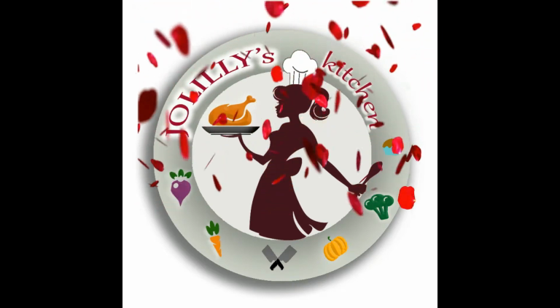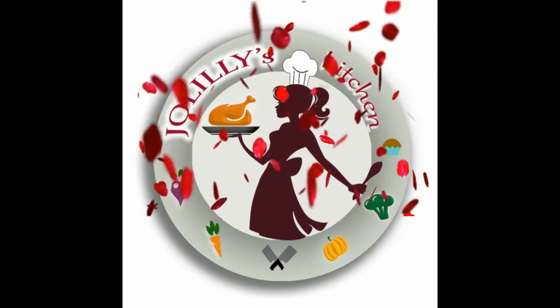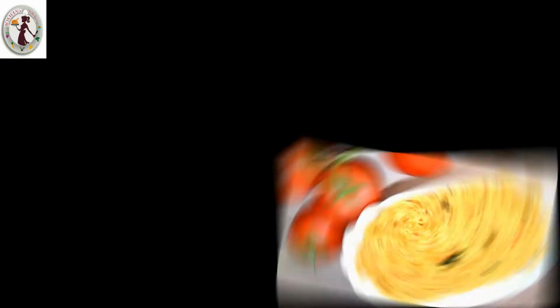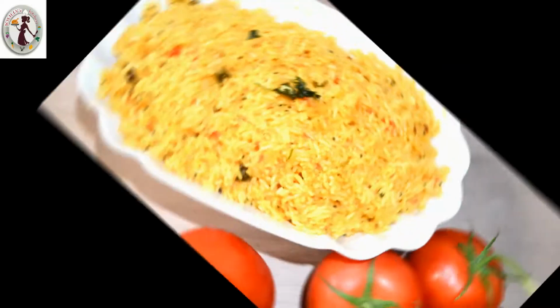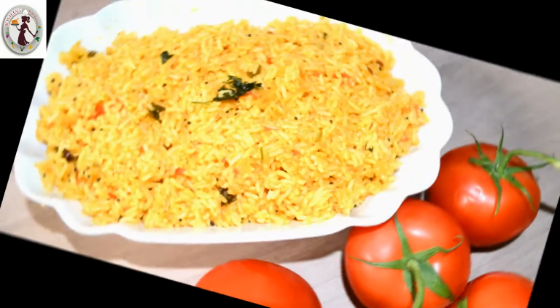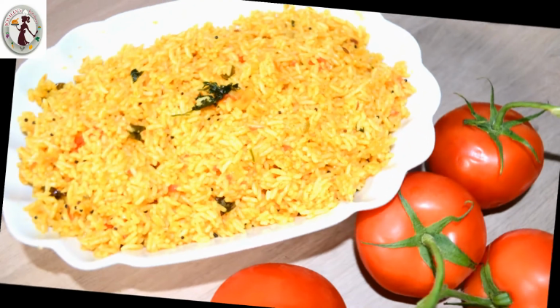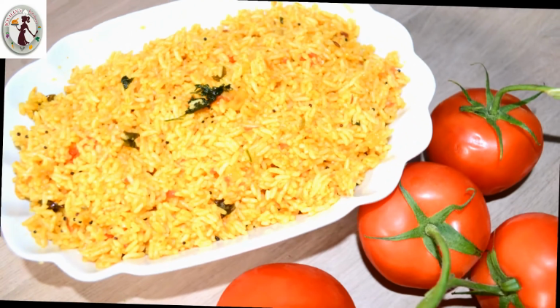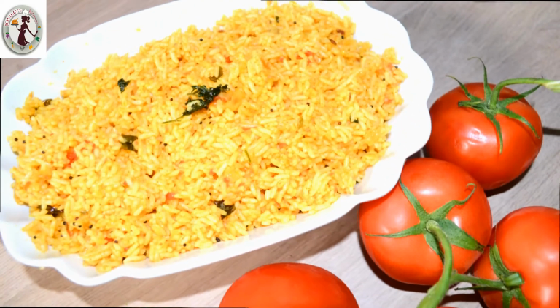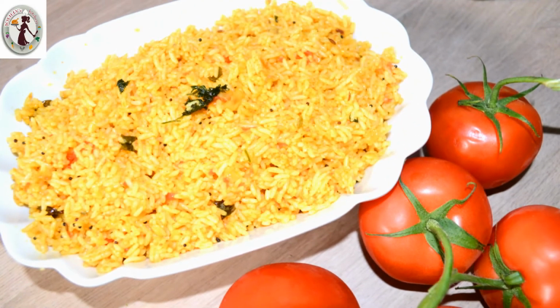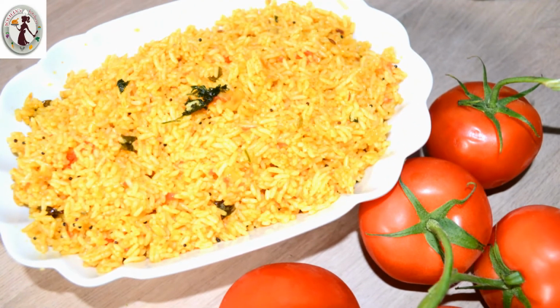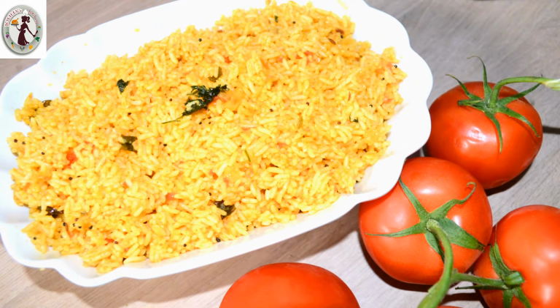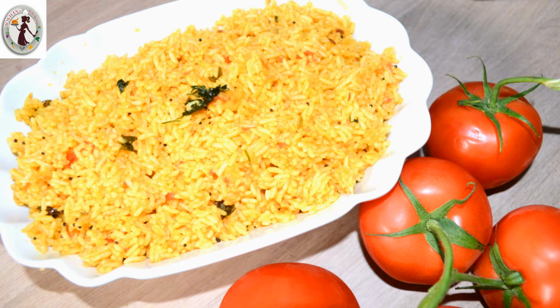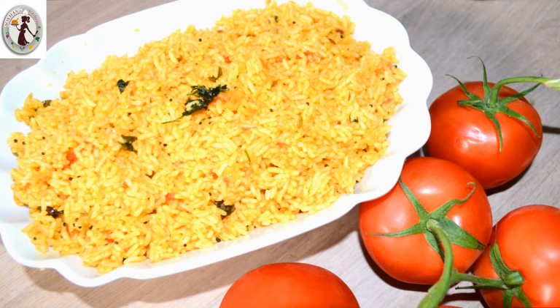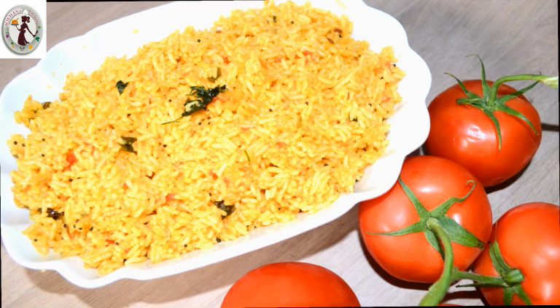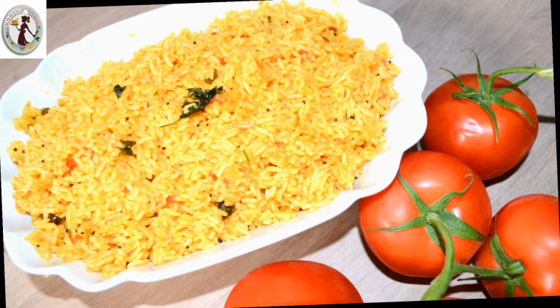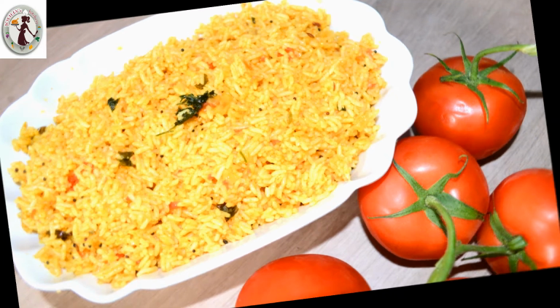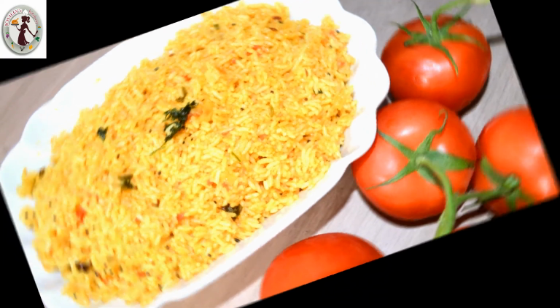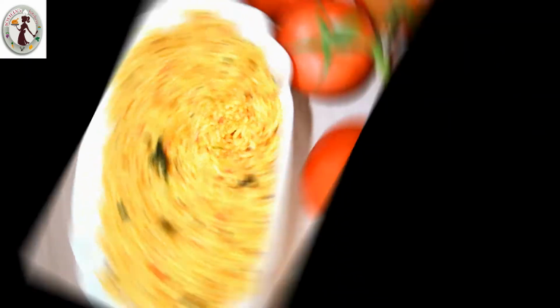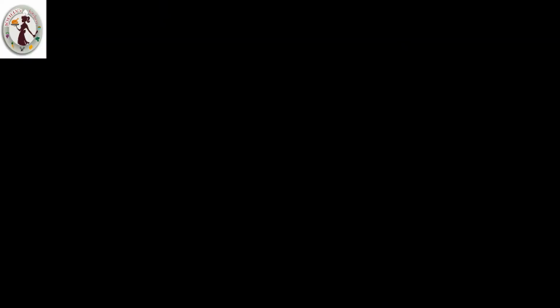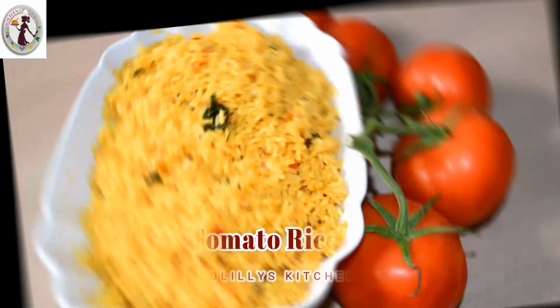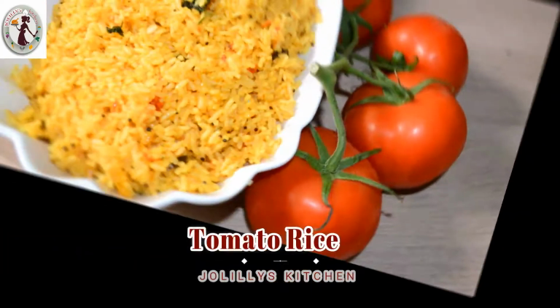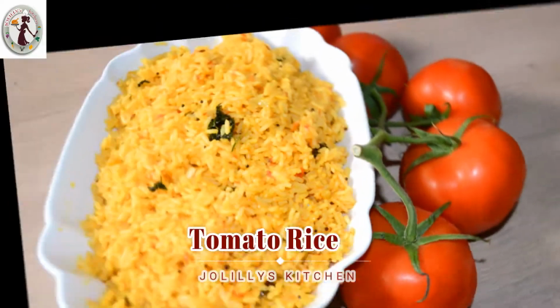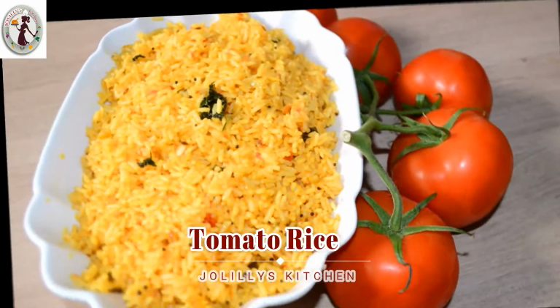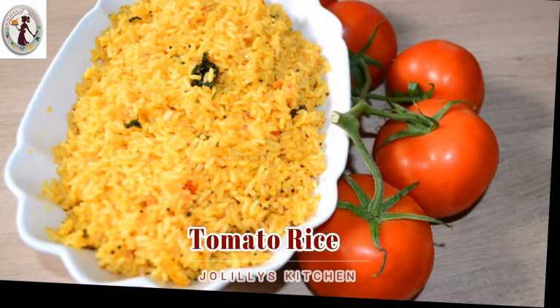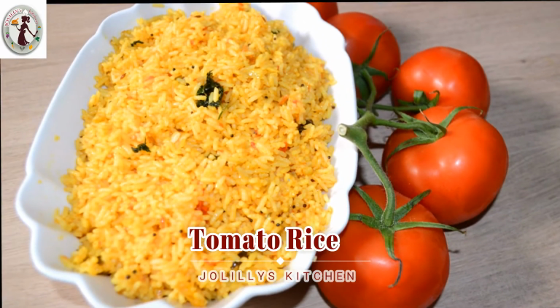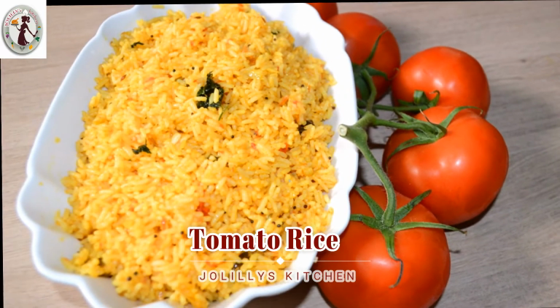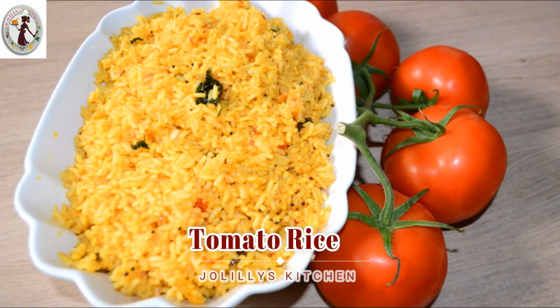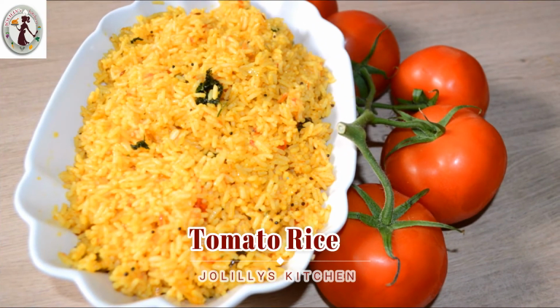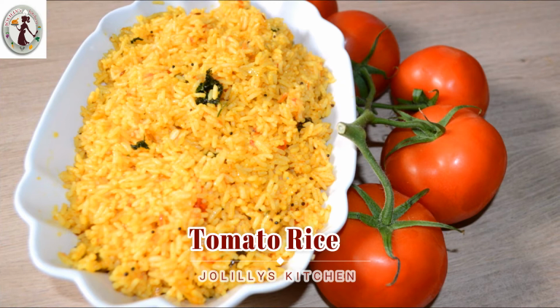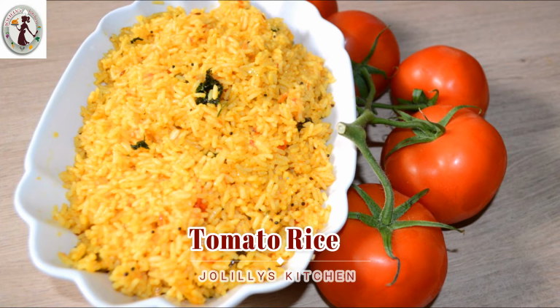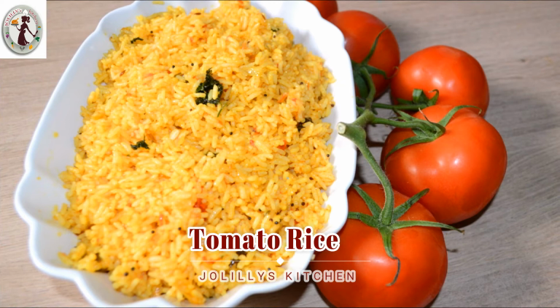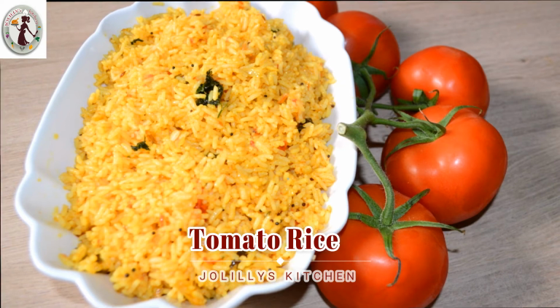Hello guys! Welcome to Joe Lilies Kitchen. This is a simple lunchbox recipe. Let's see how it is.